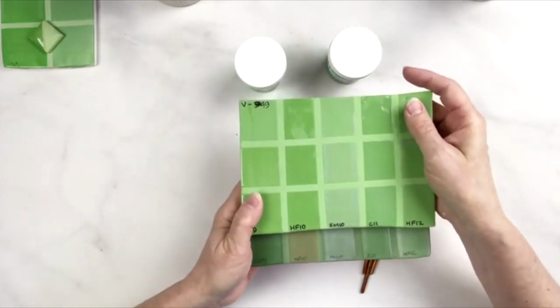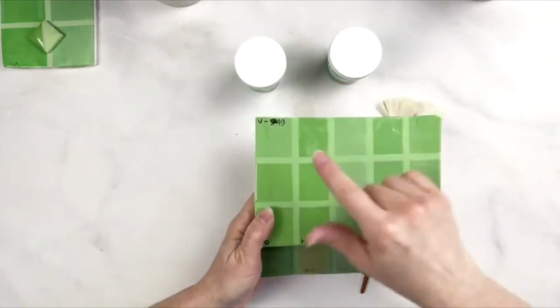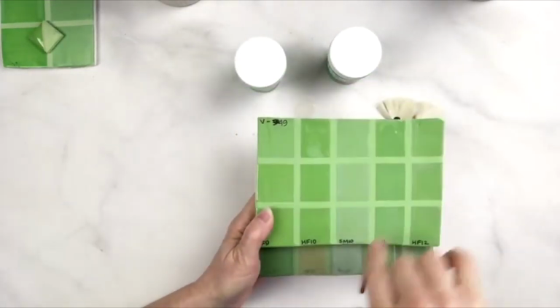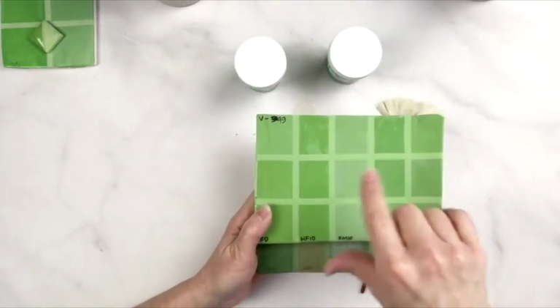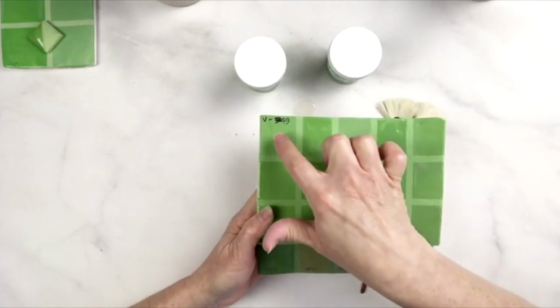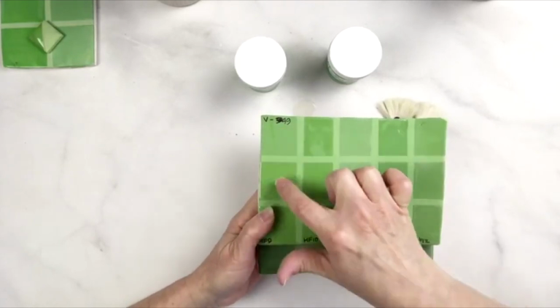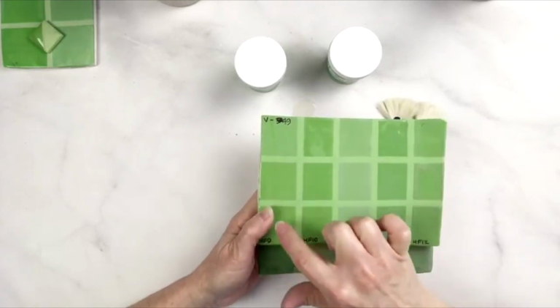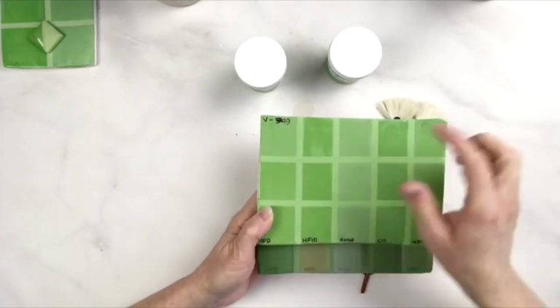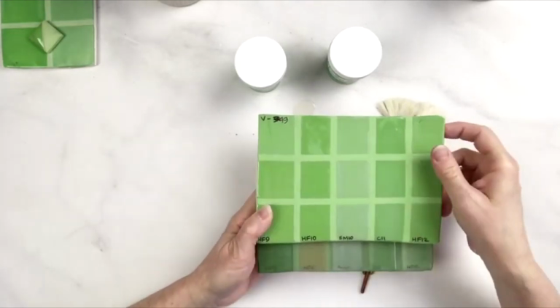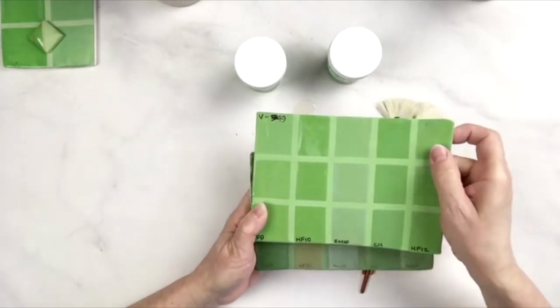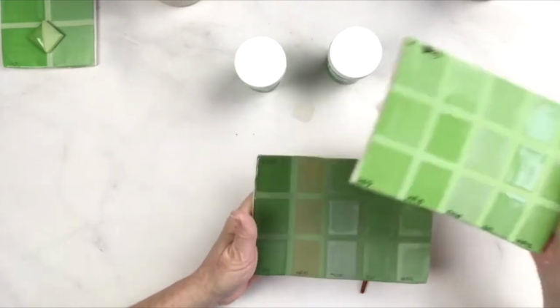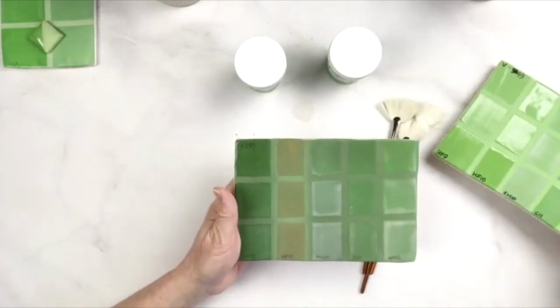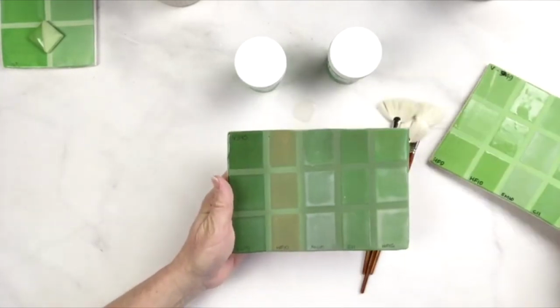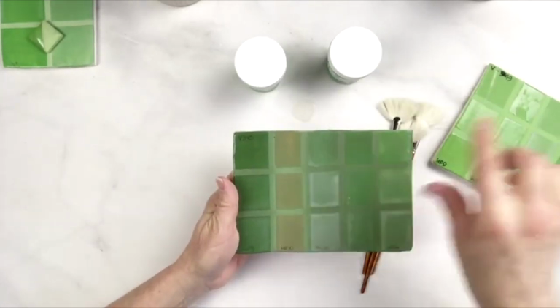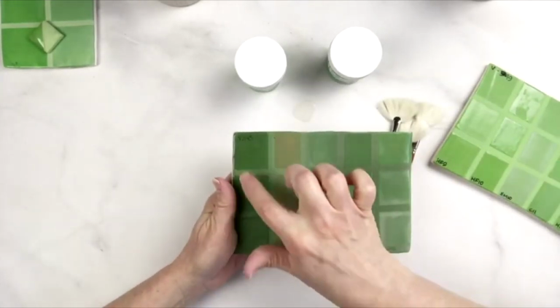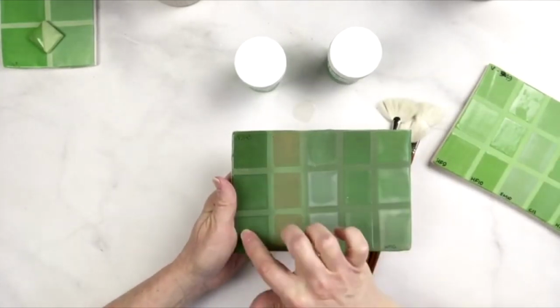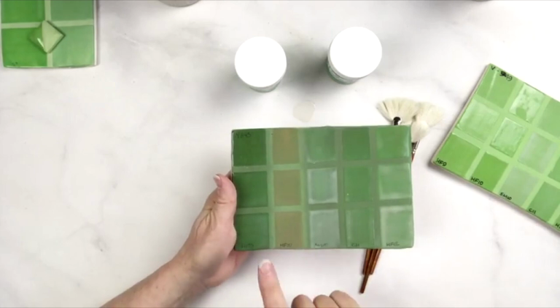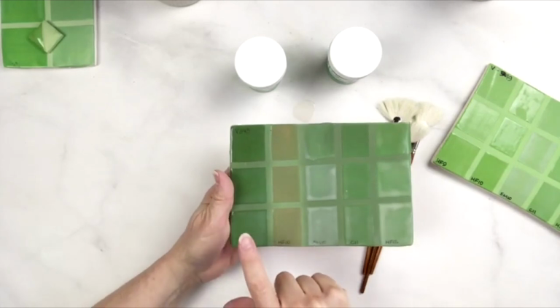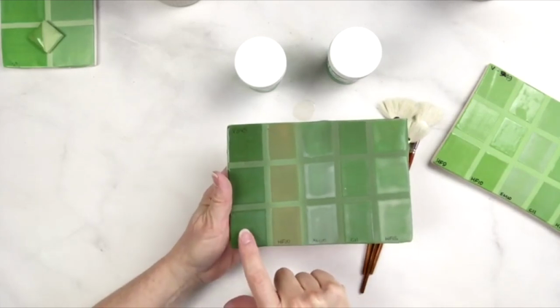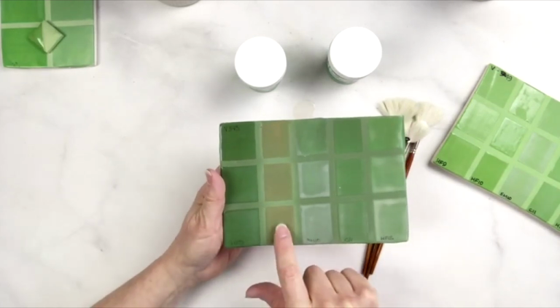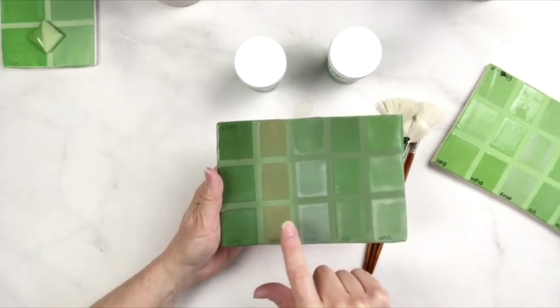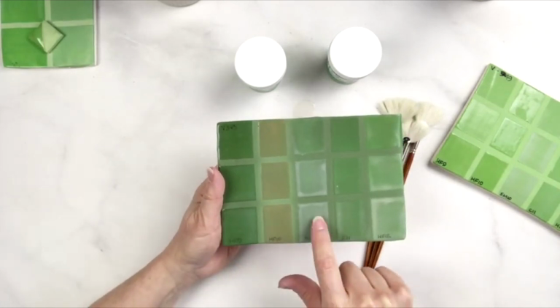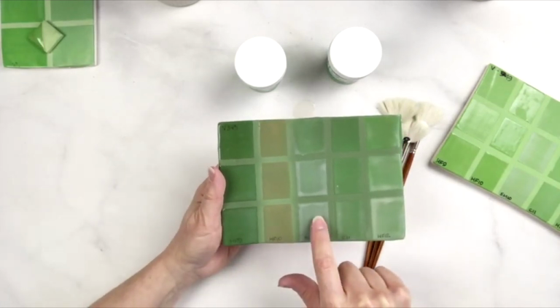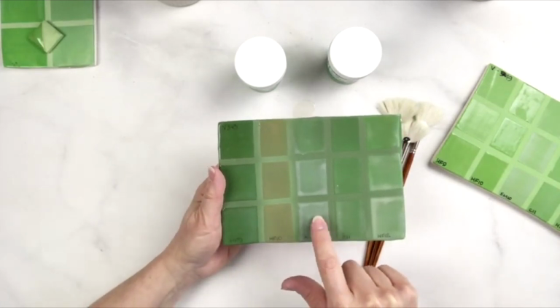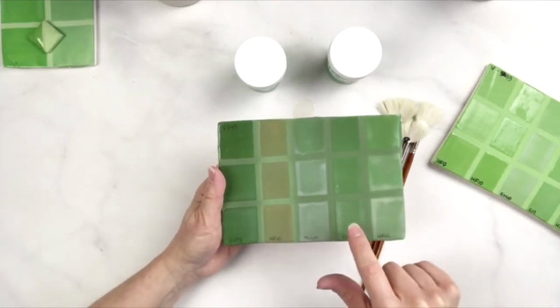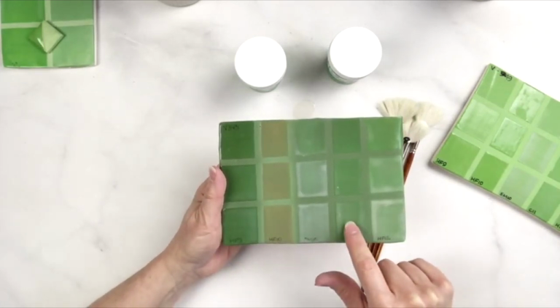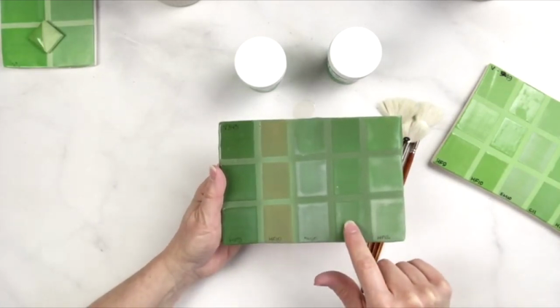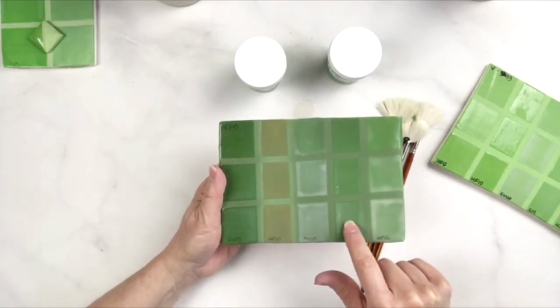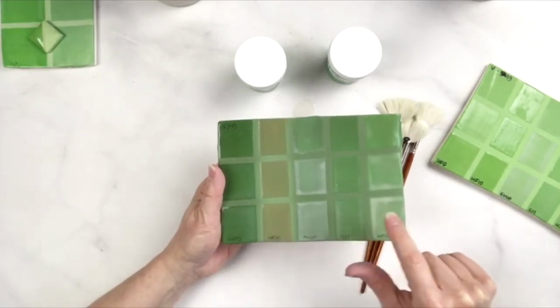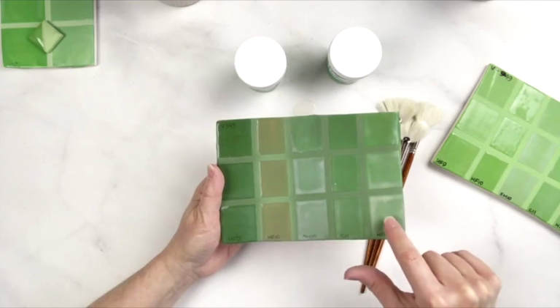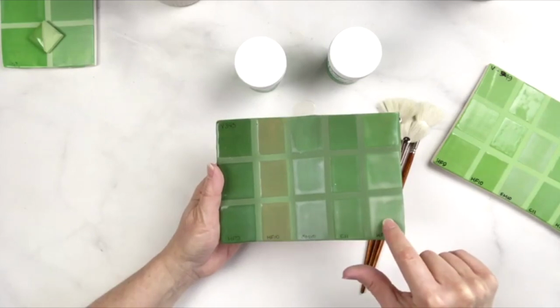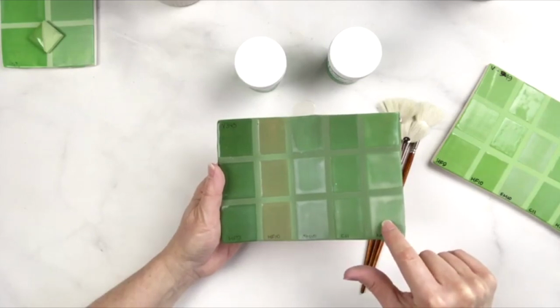If you're wondering about the grid, this is one coat, two coat, three coat of each of the clears. One coat, two coat, three coat: HF9, HF10, SM10, C11 Mixing Clear, HF12.